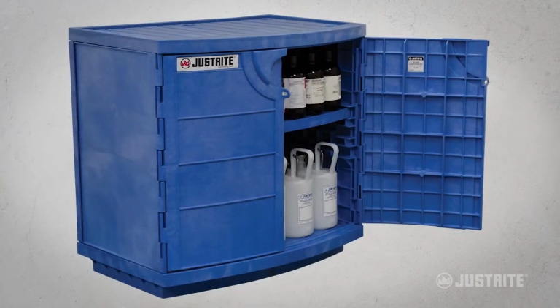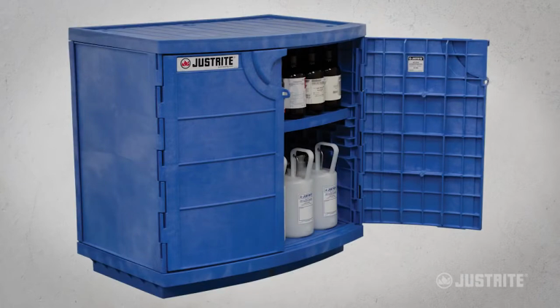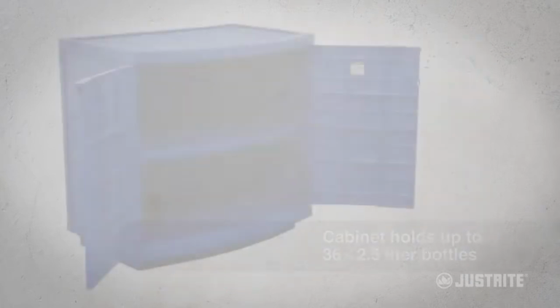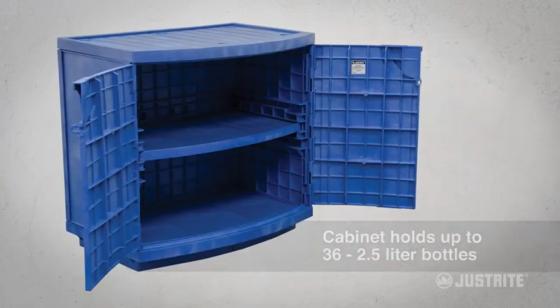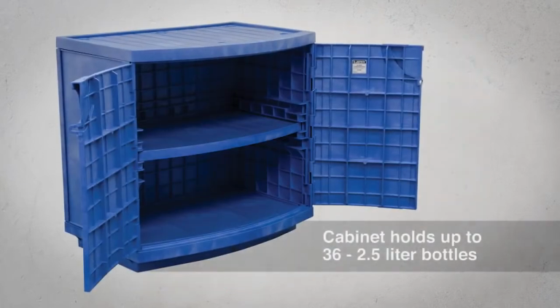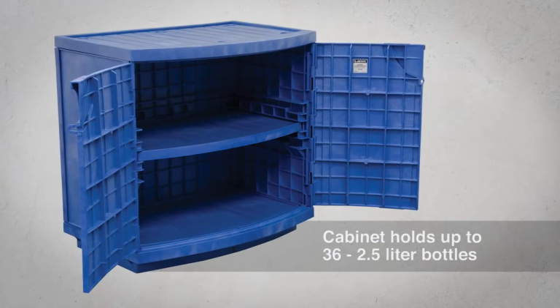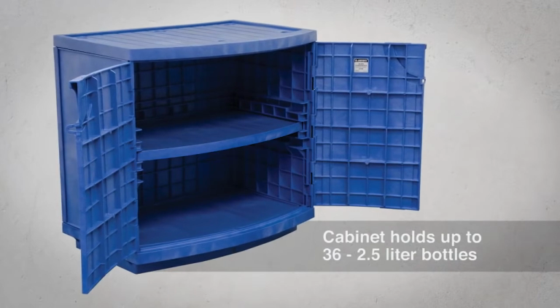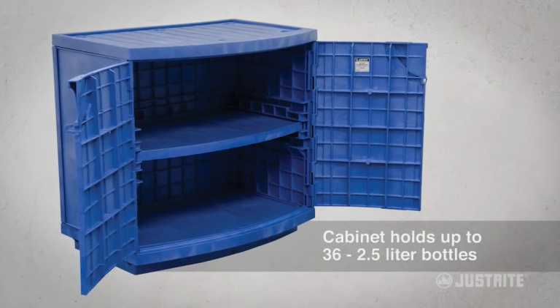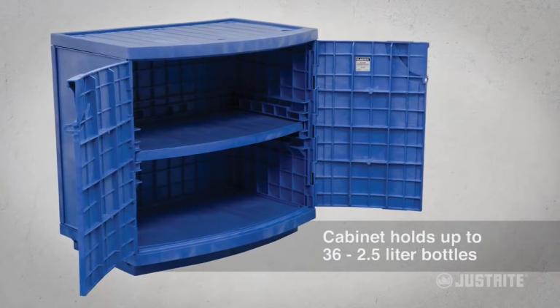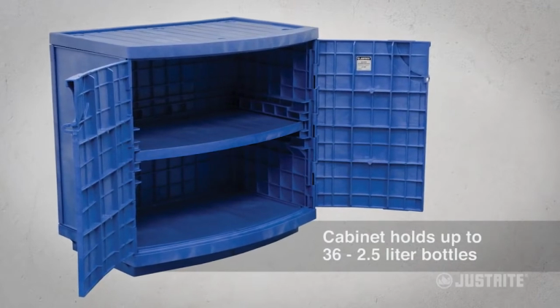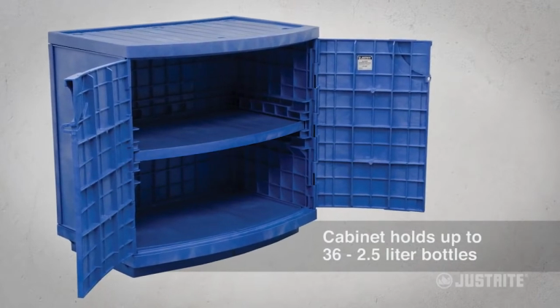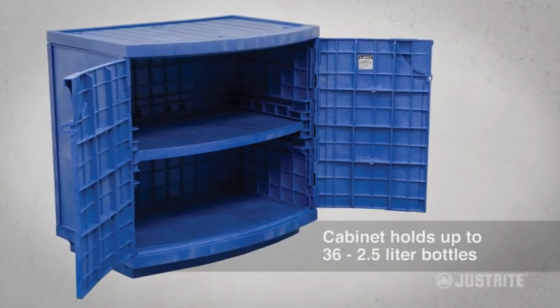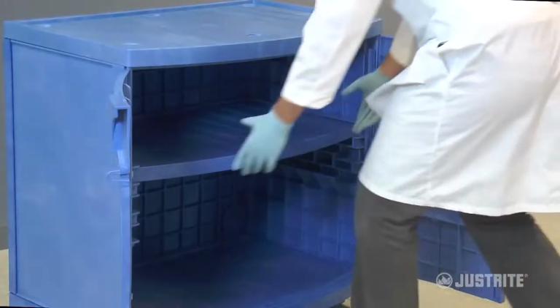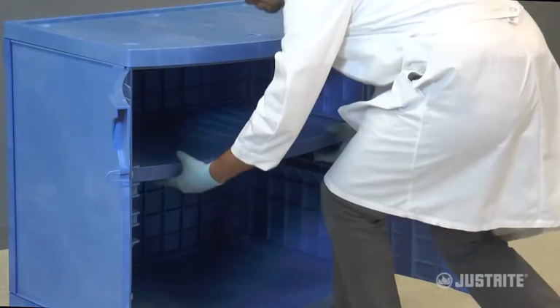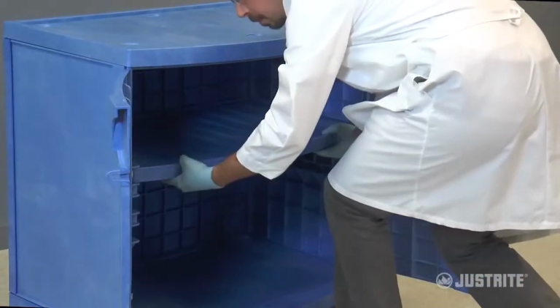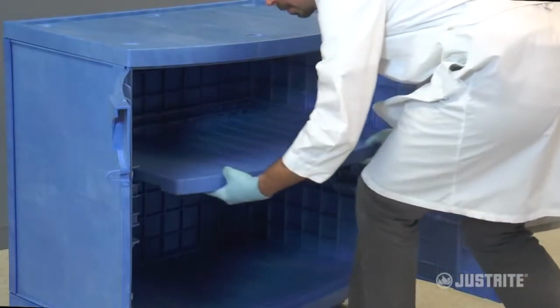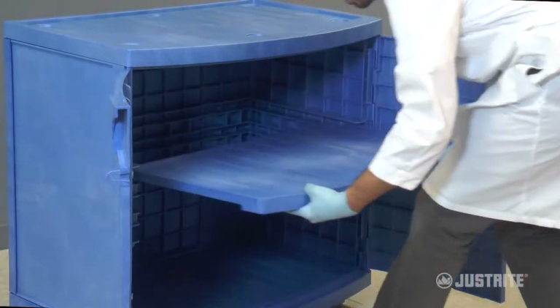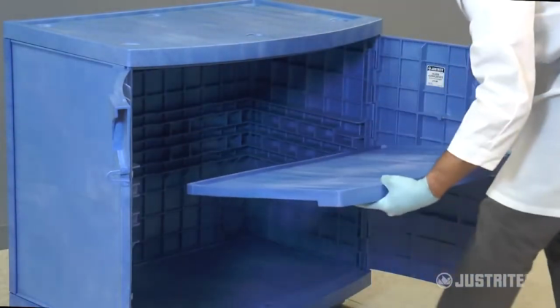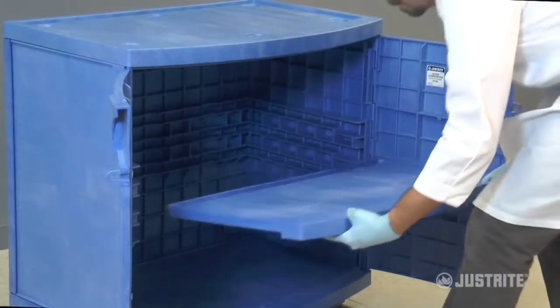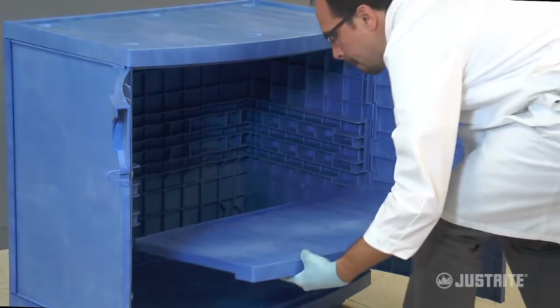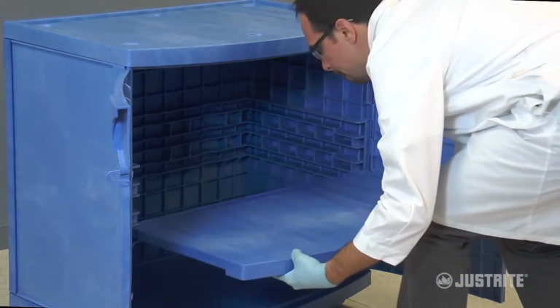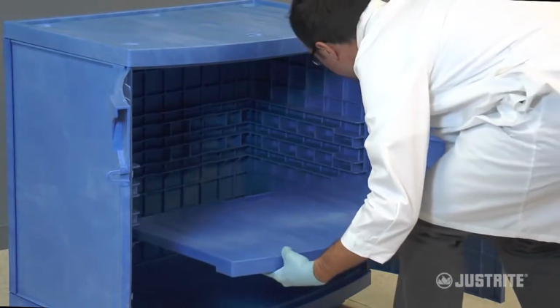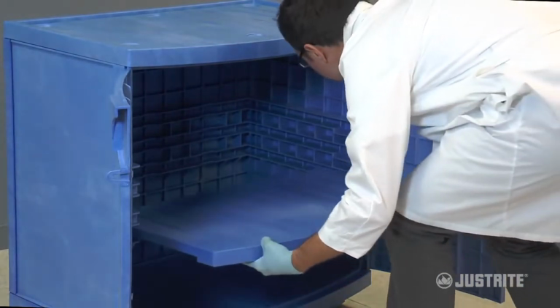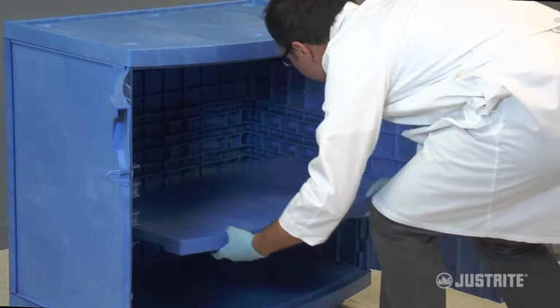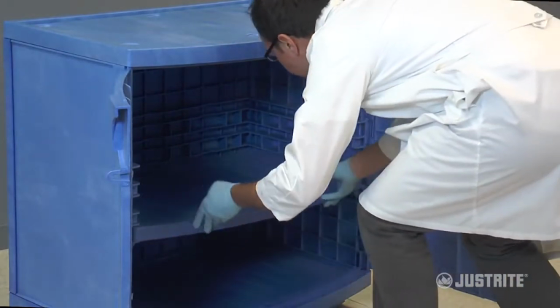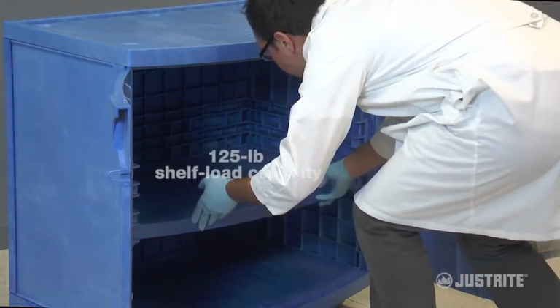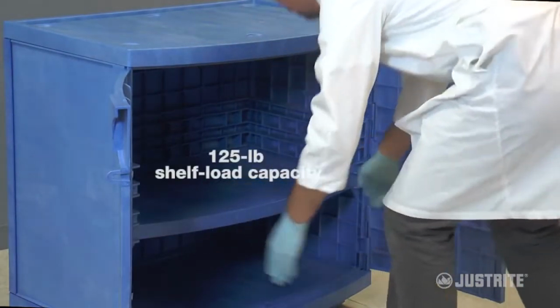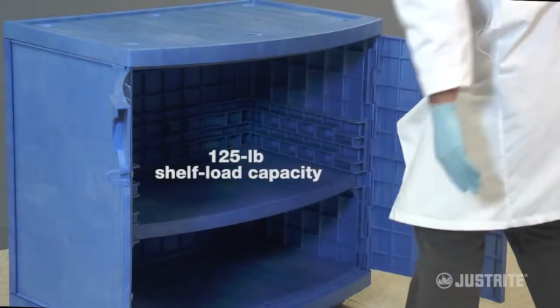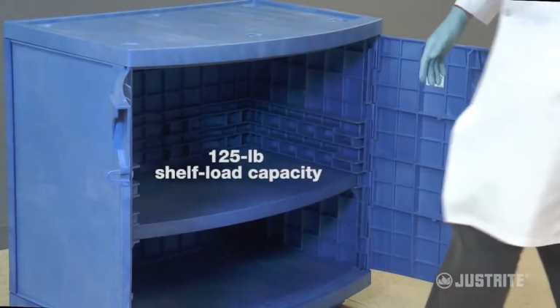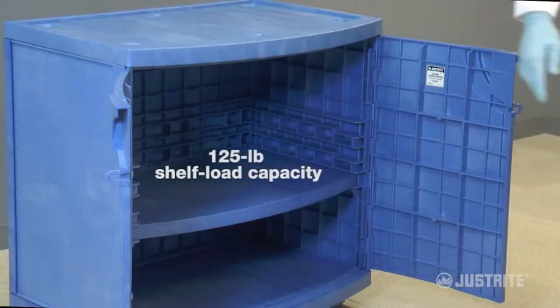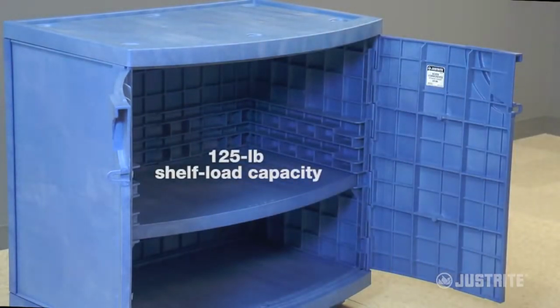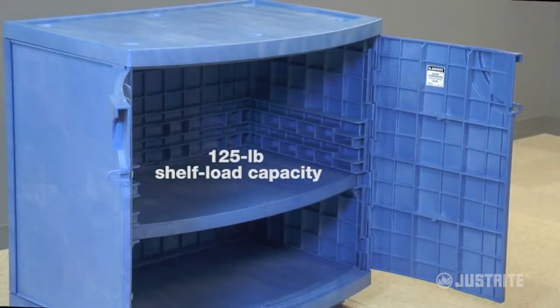Each cabinet holds up to 36 two-and-a-half liter bottles. The shelf adjusts to three positions on three-inch increments and provides a load capacity of 125 pounds.